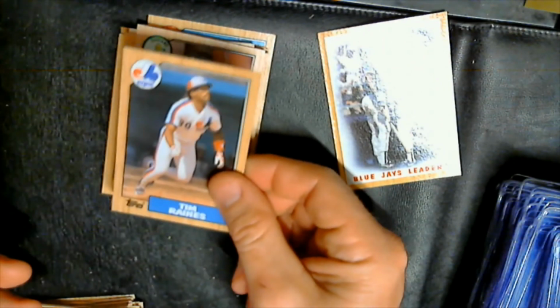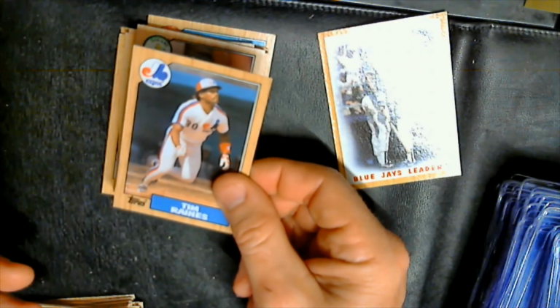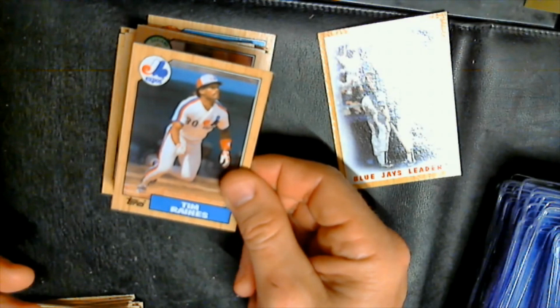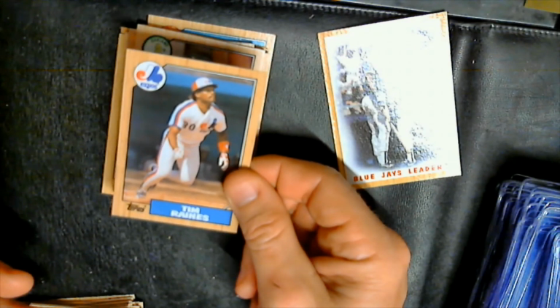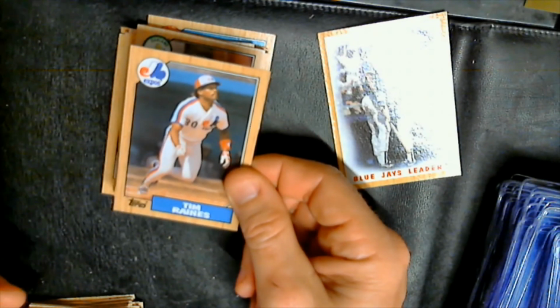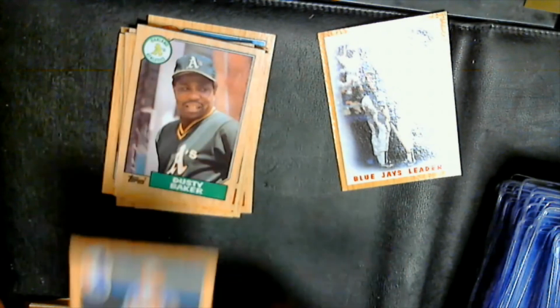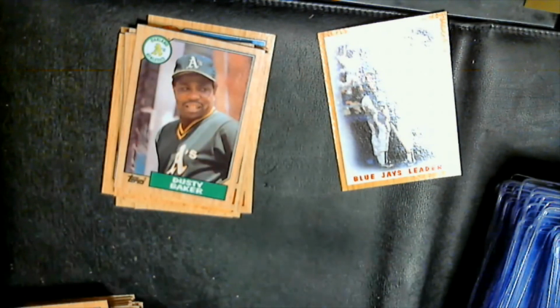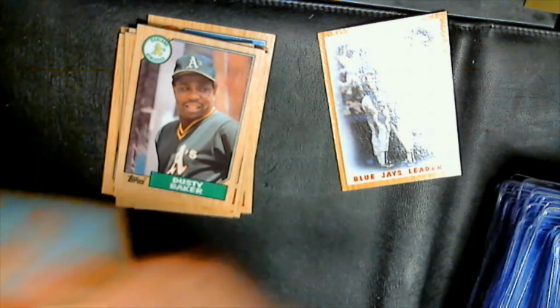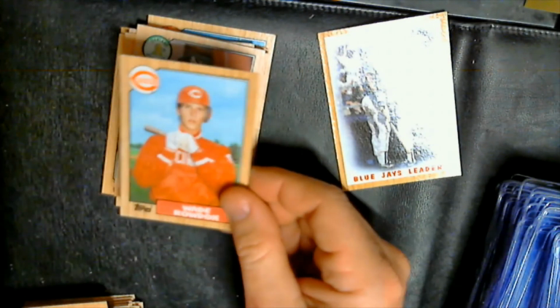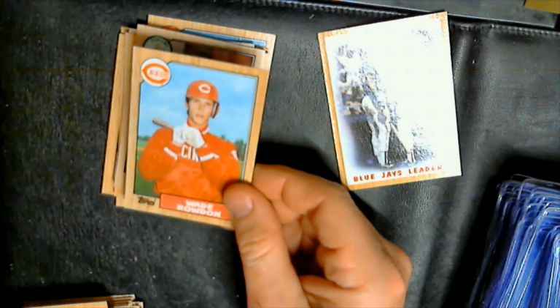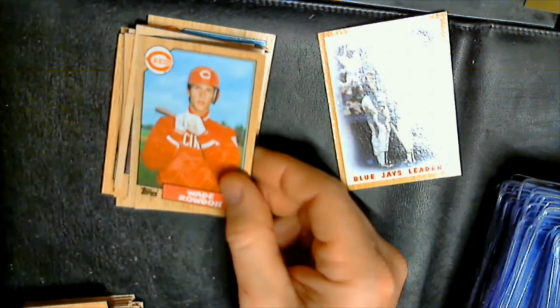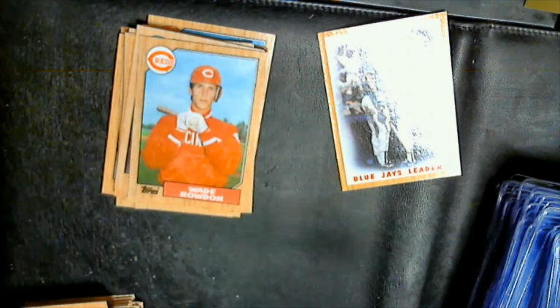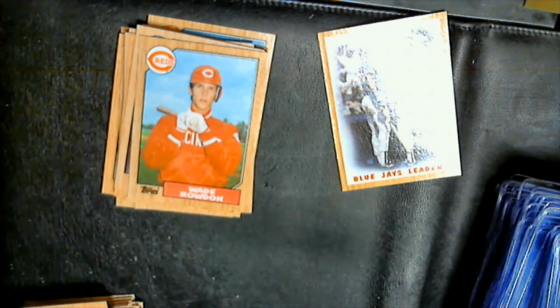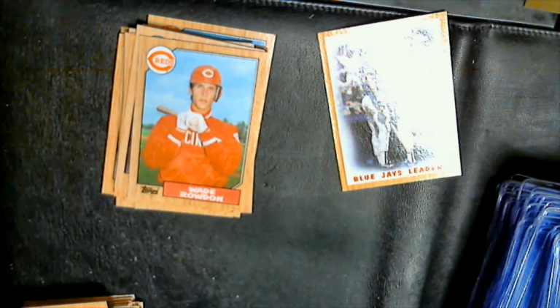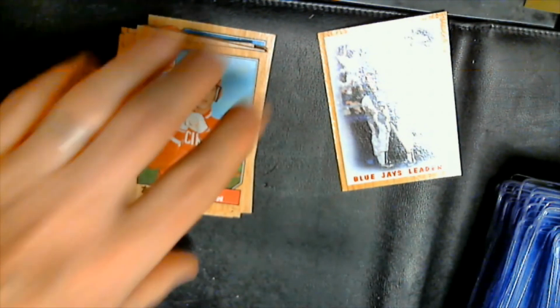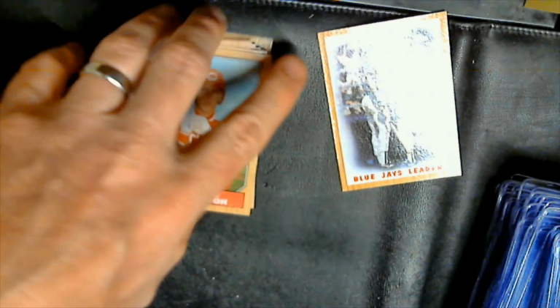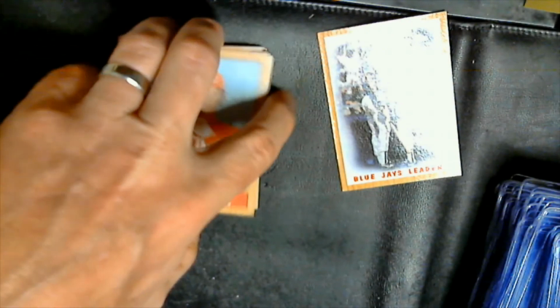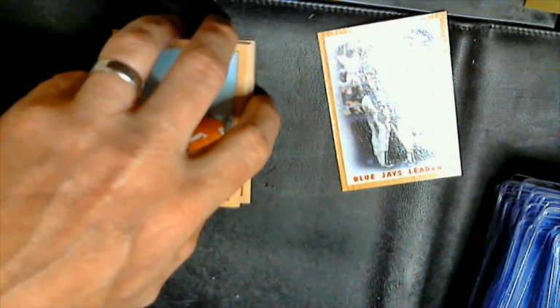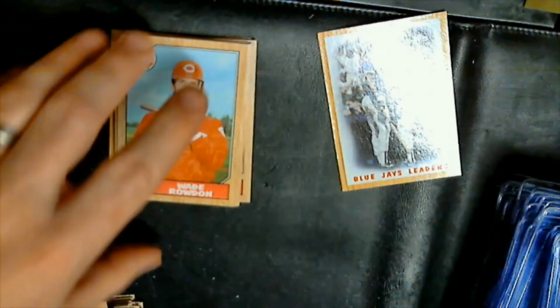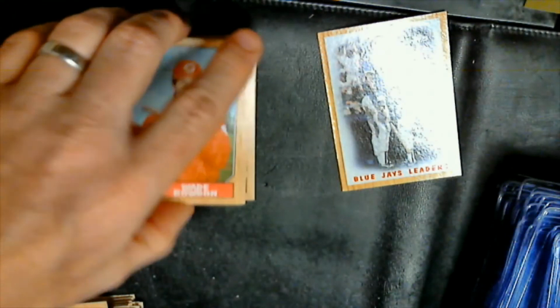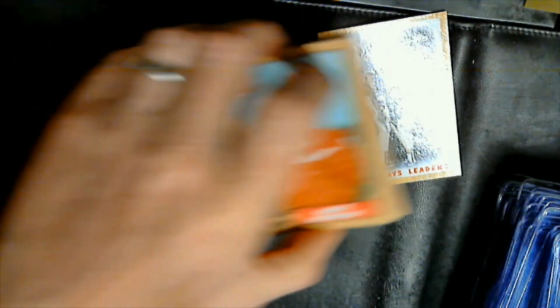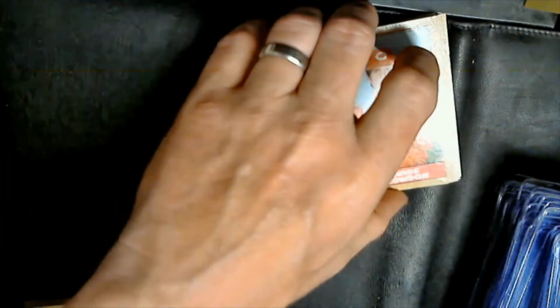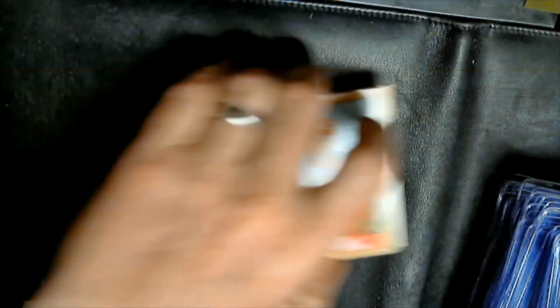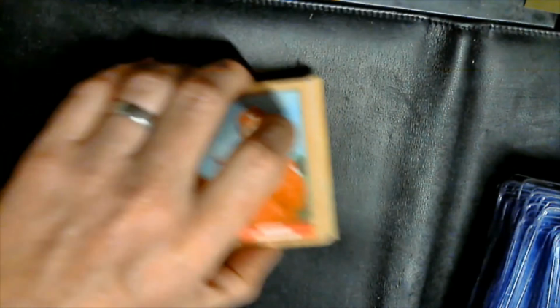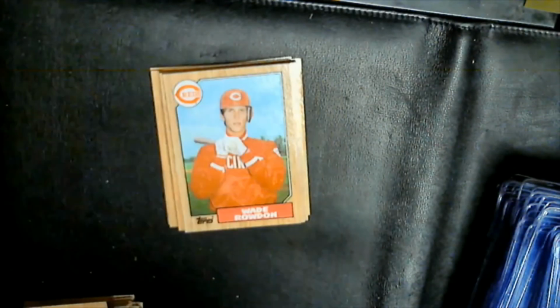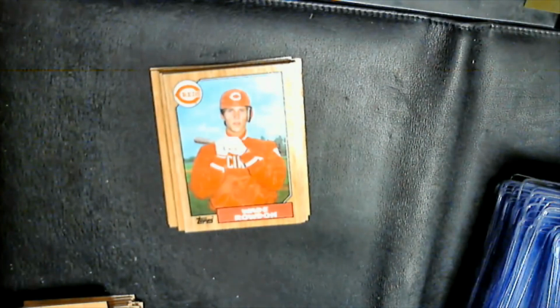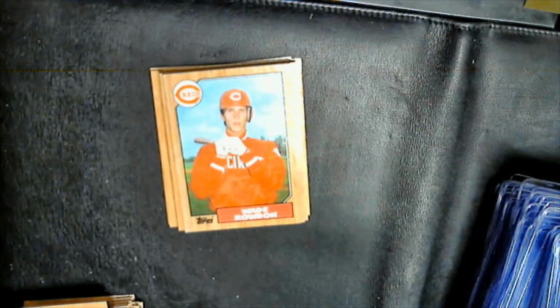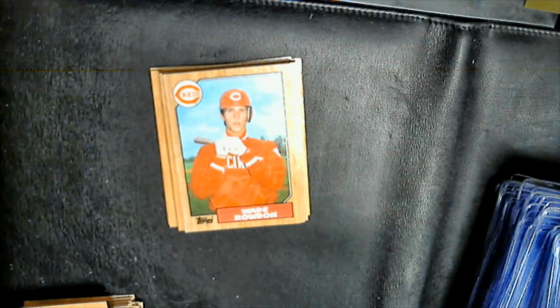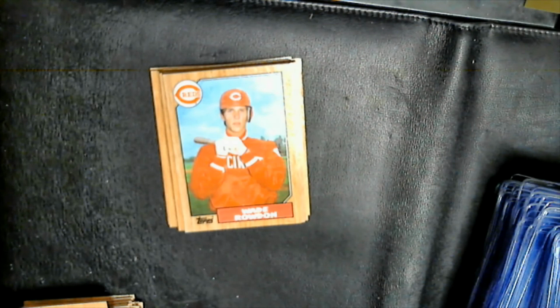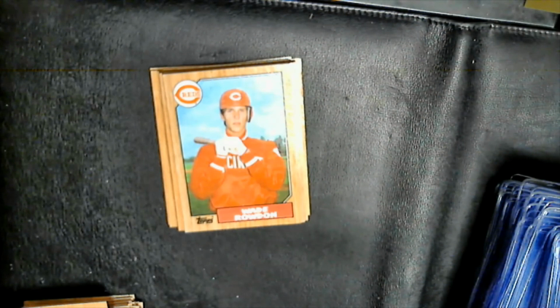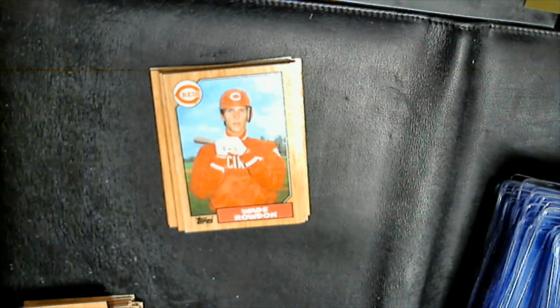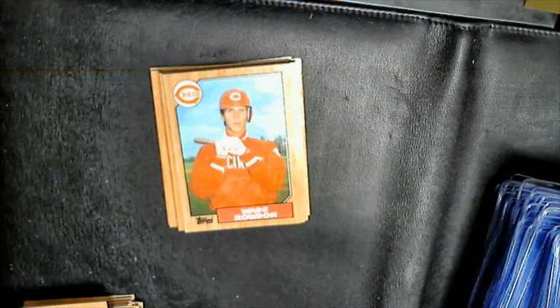Tim Raines, Wayne Tolleson. So no Palmeiro, no McGwire, no Mitchell — but anyway, fun break.